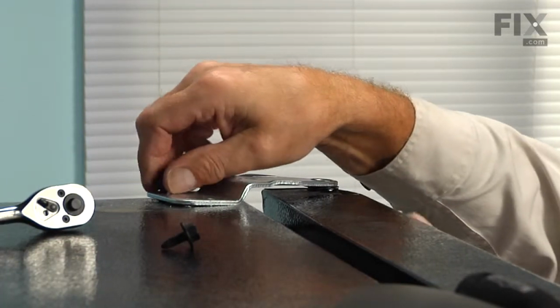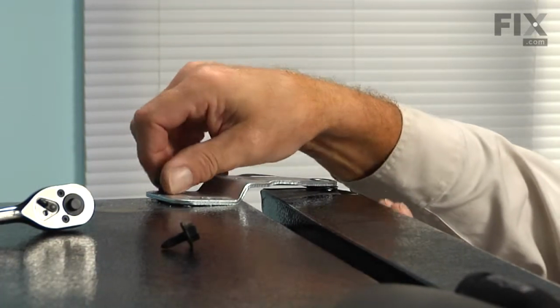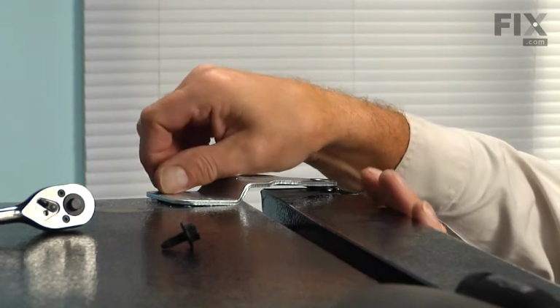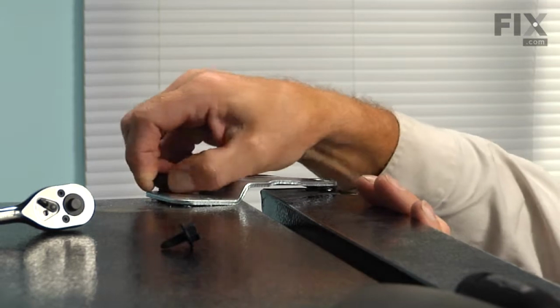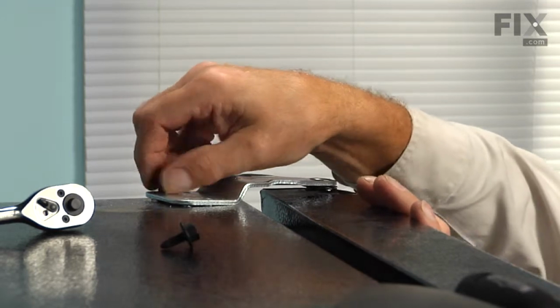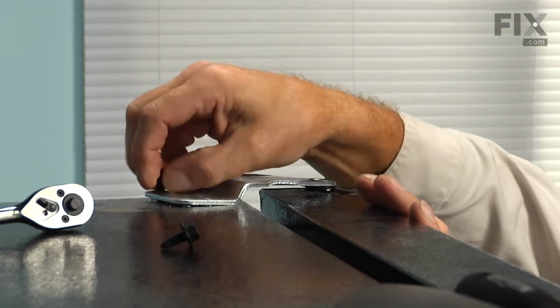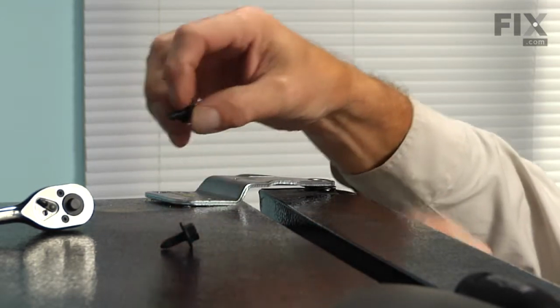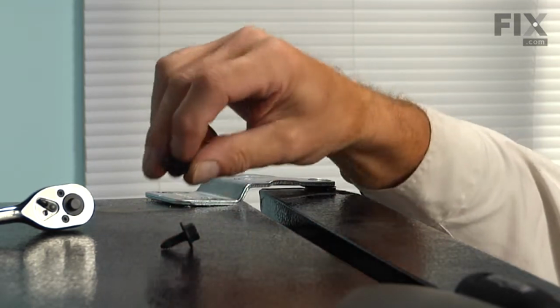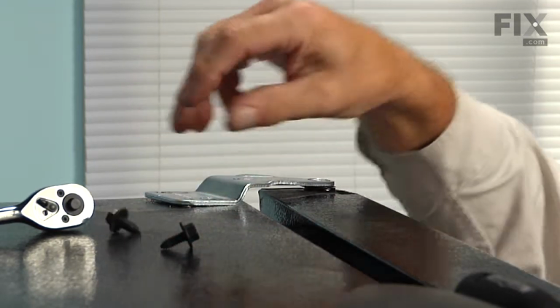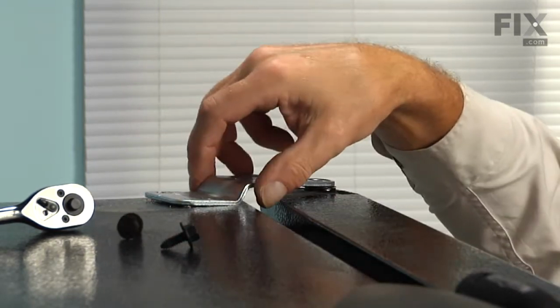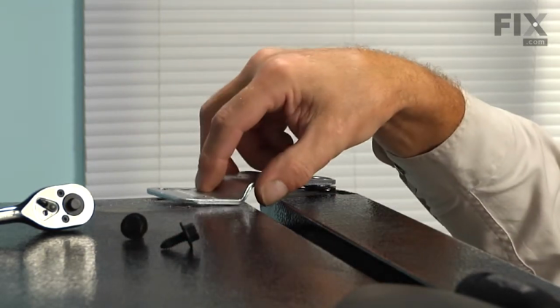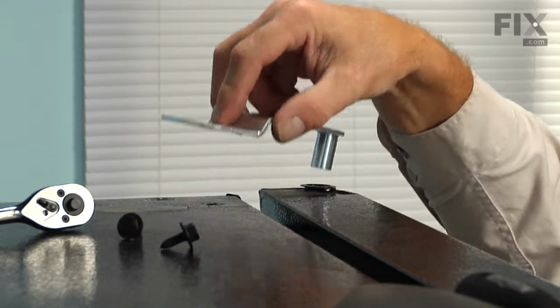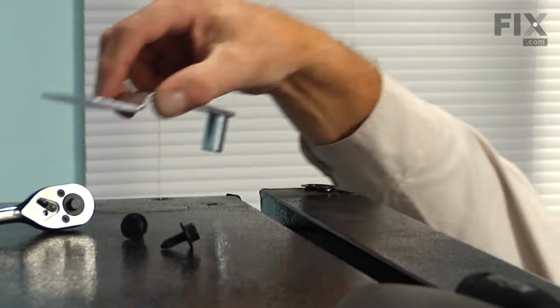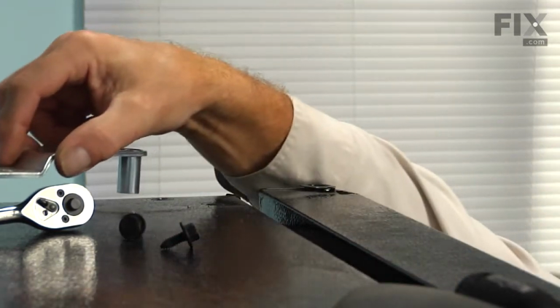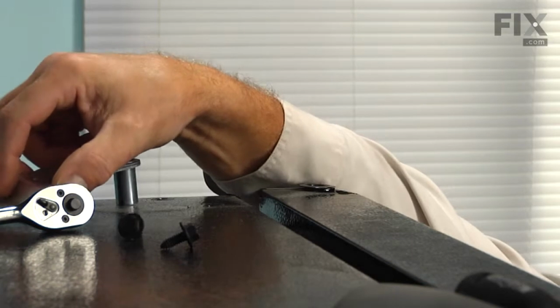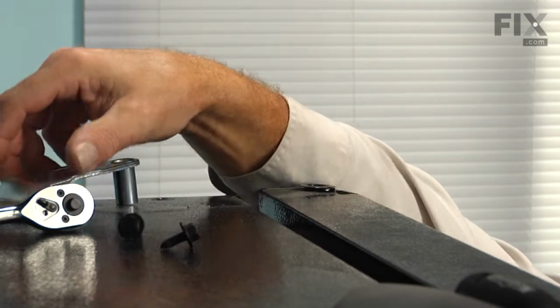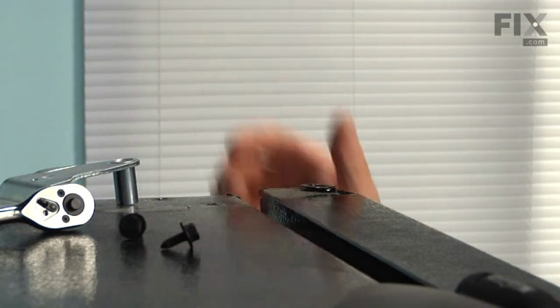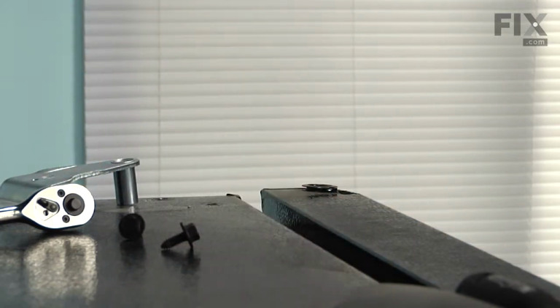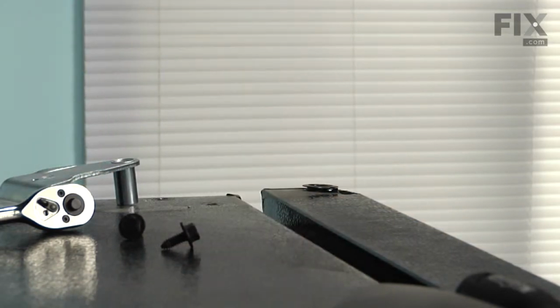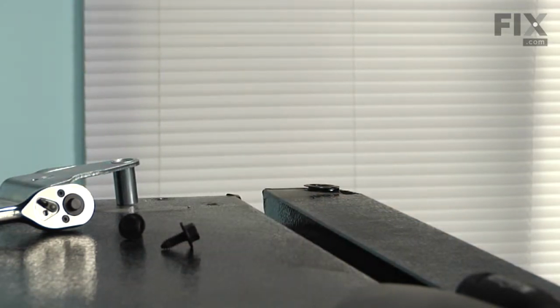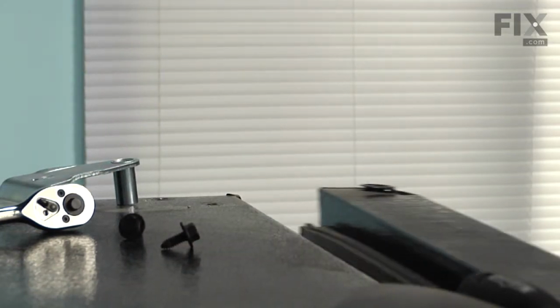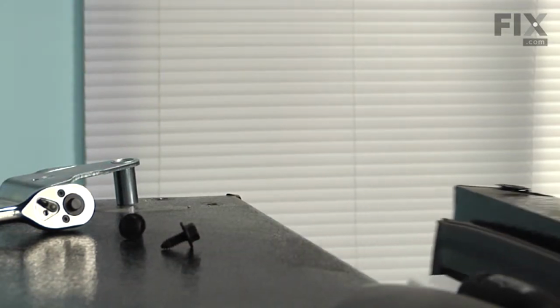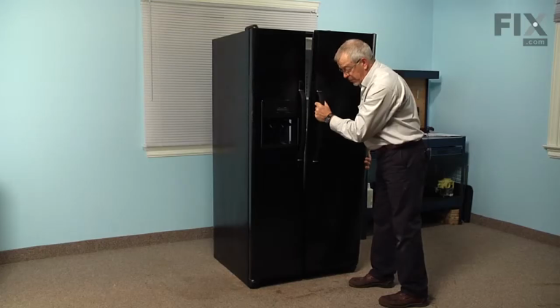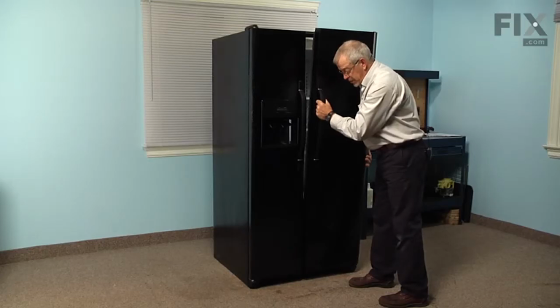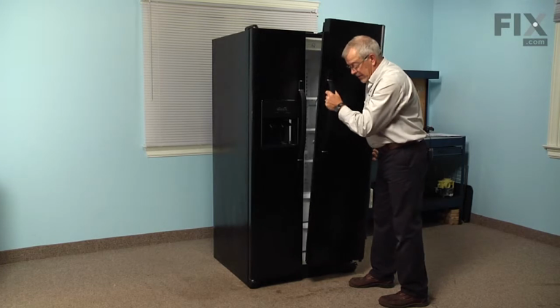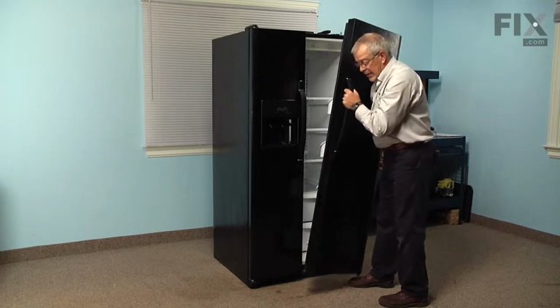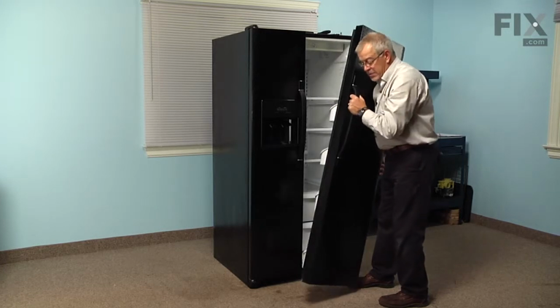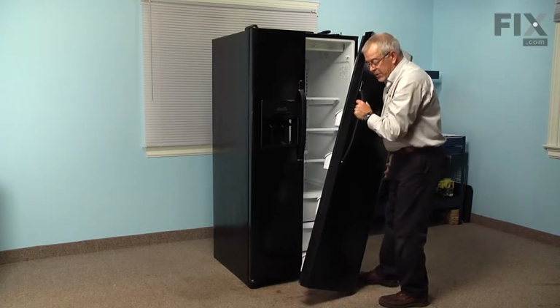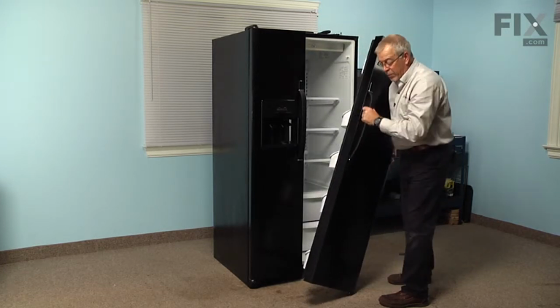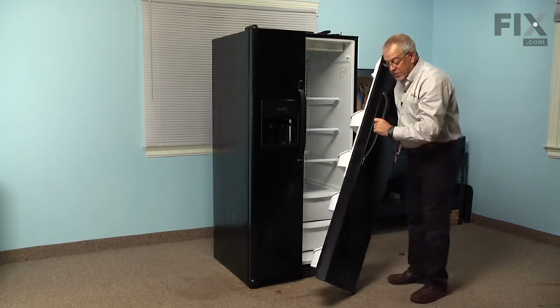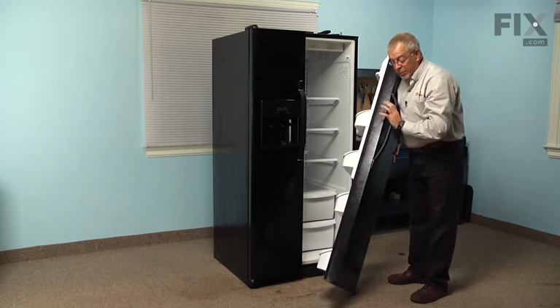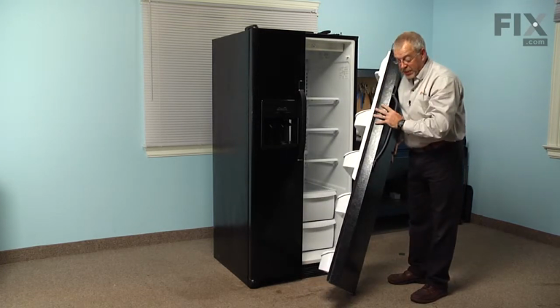Just pivot the hinge and lift it up out of the way. We can now grasp the door with both hands, tilt it towards us, then lift it completely off the bottom hinge and sit it on a suitable work surface so that we can replace the part.